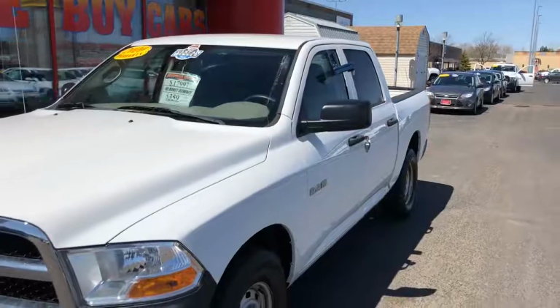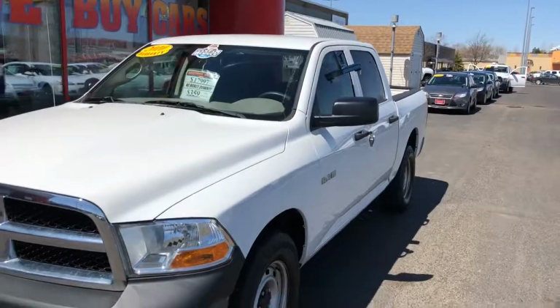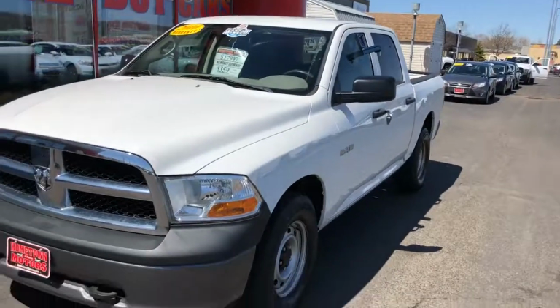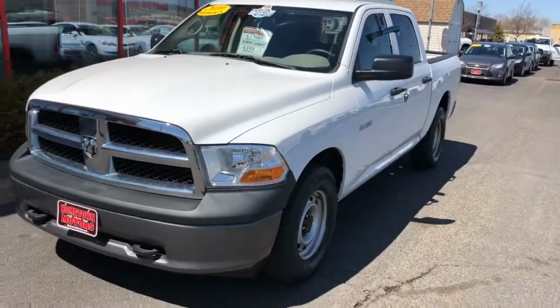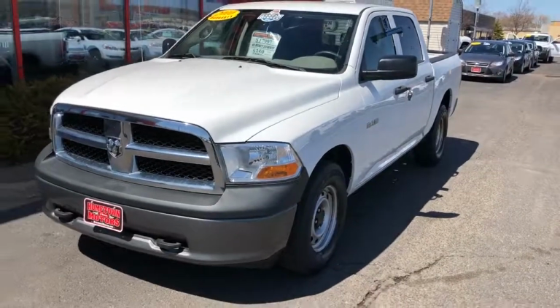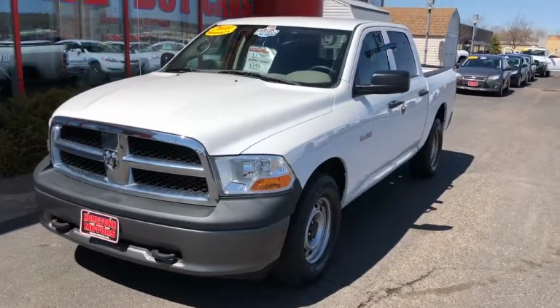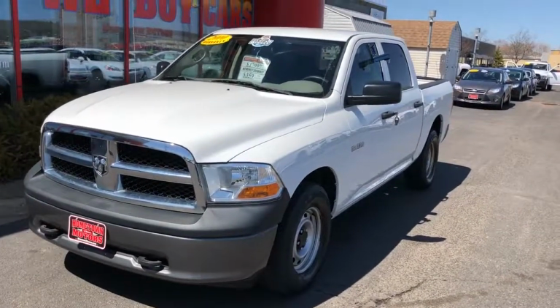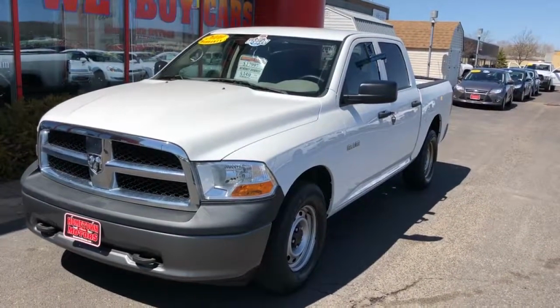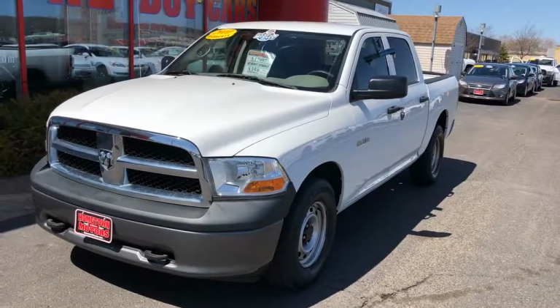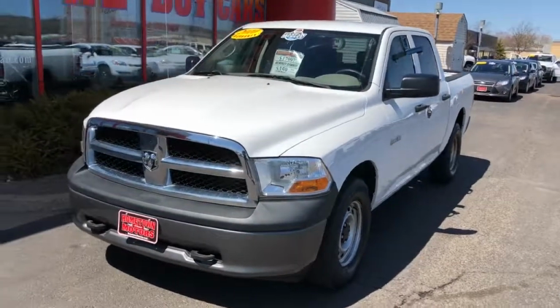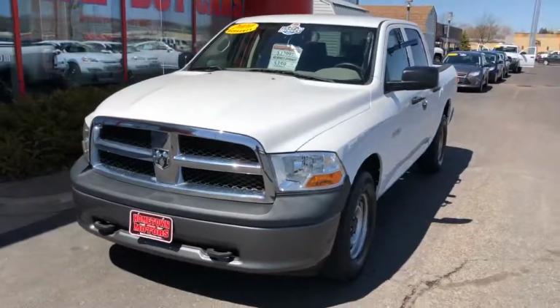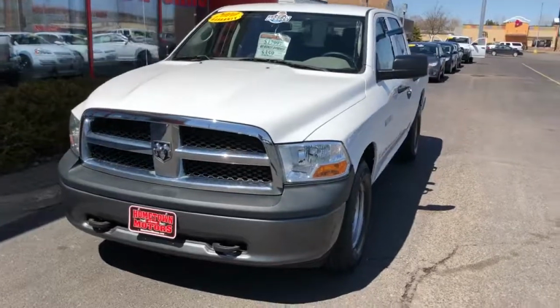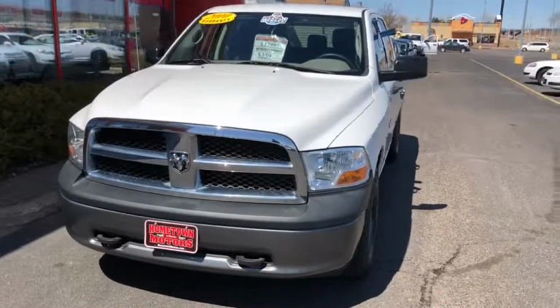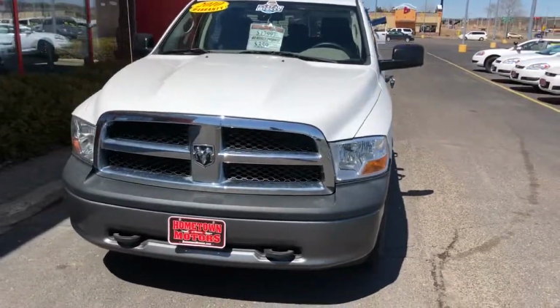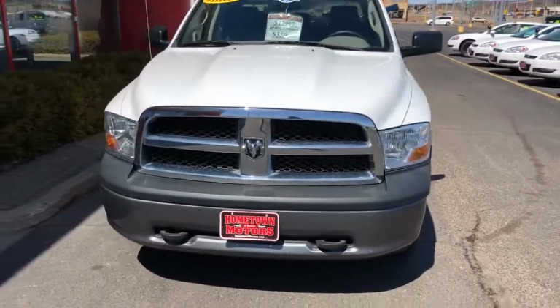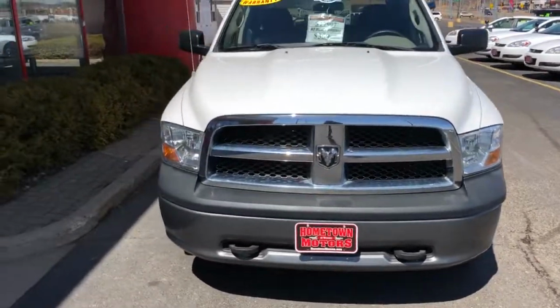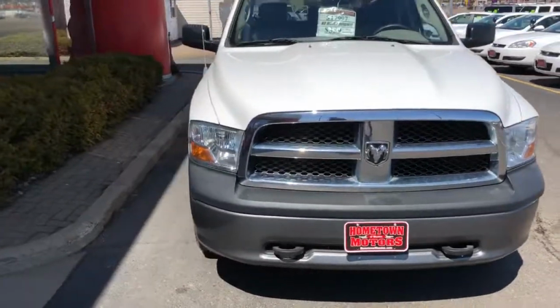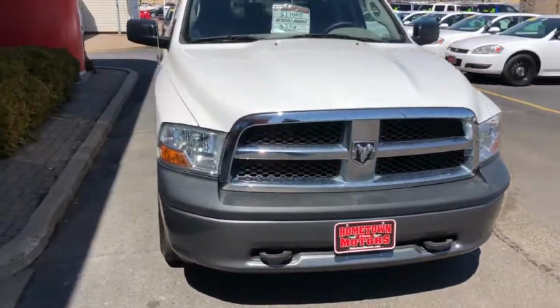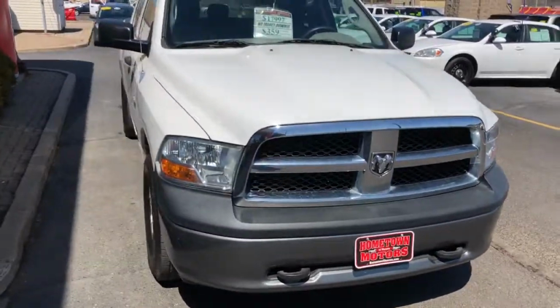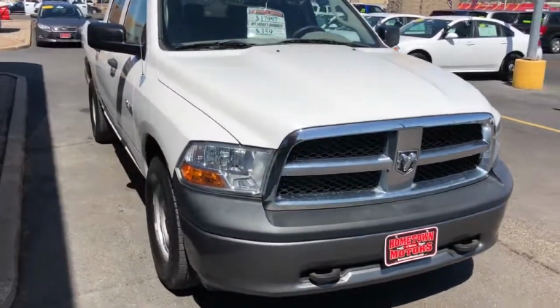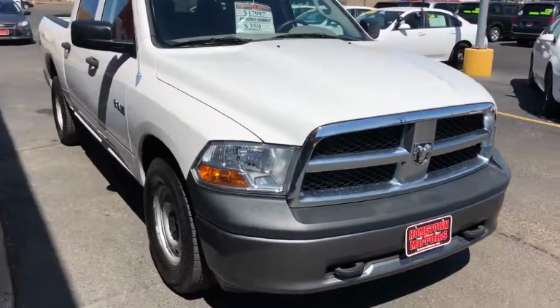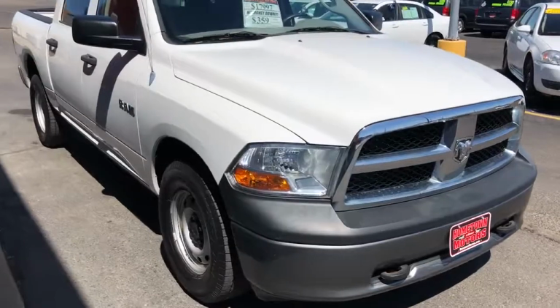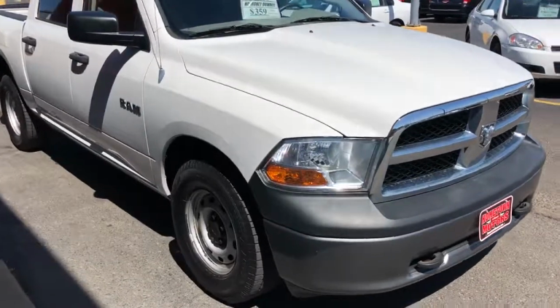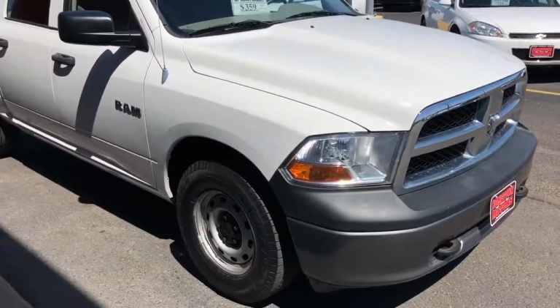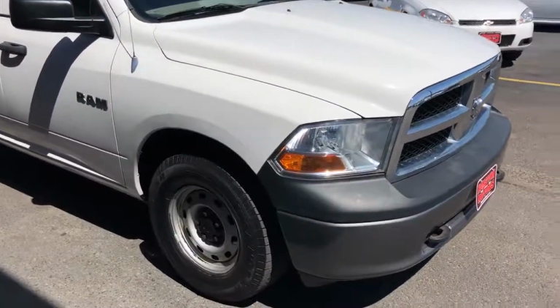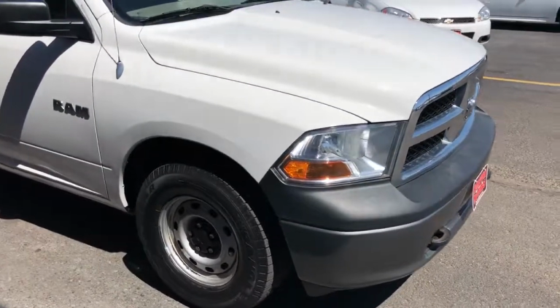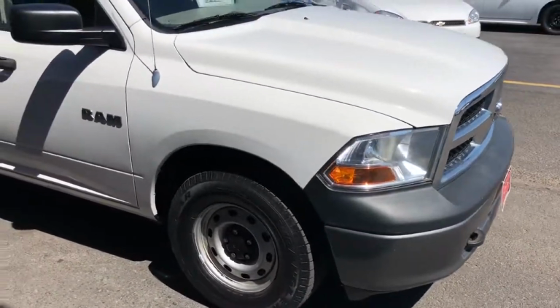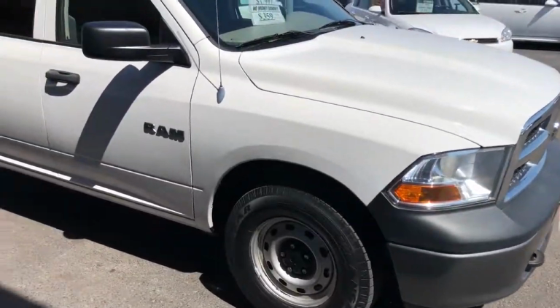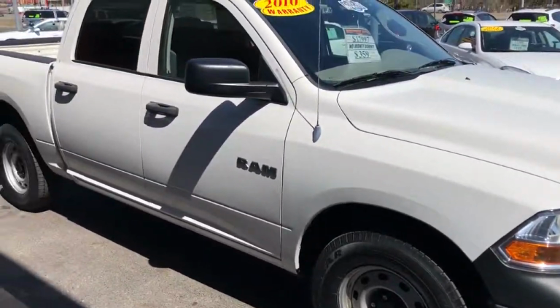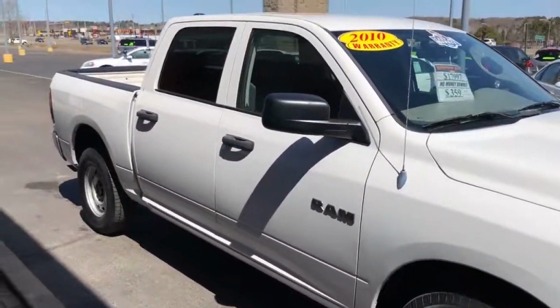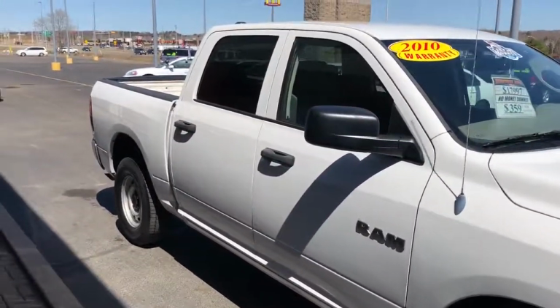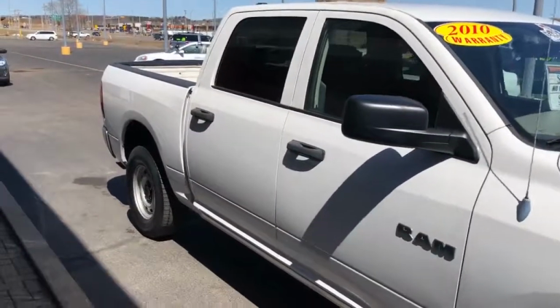We have a 2010 Ram 1500, crew cab, four wheel drive, previous government vehicle, one owner, very well maintained. 4.7 liter V8, 35,000 actual miles.